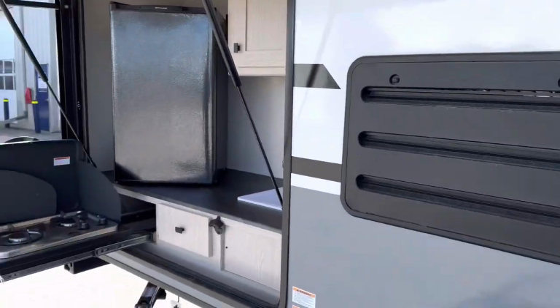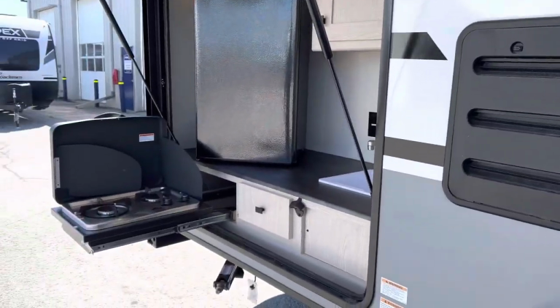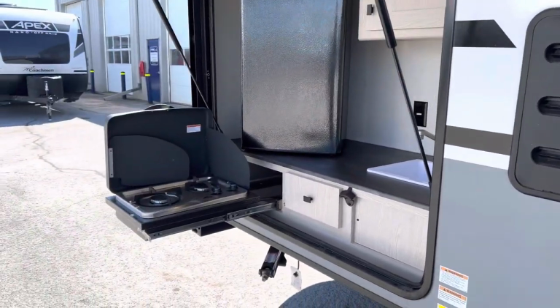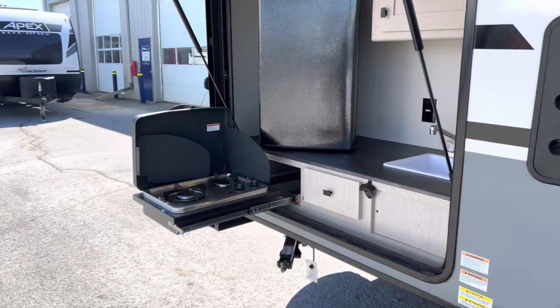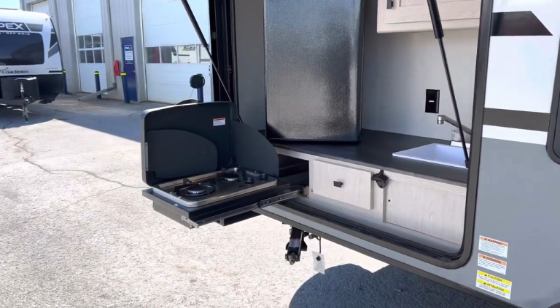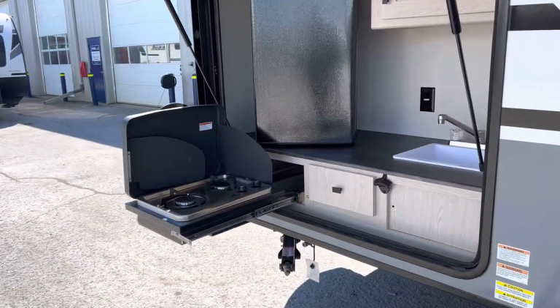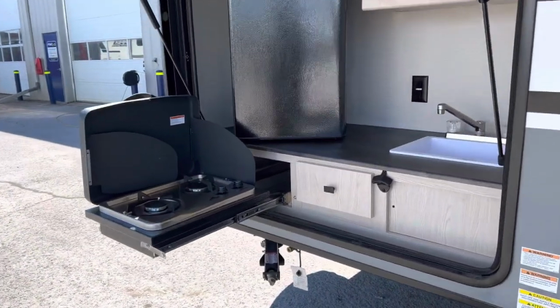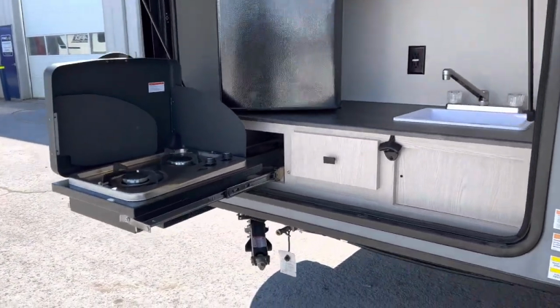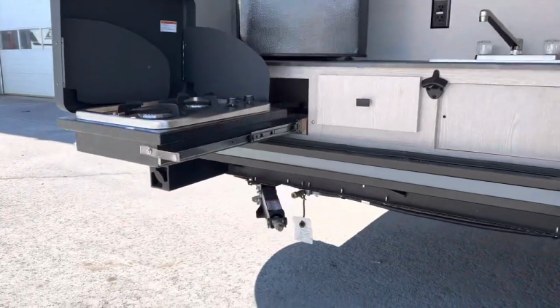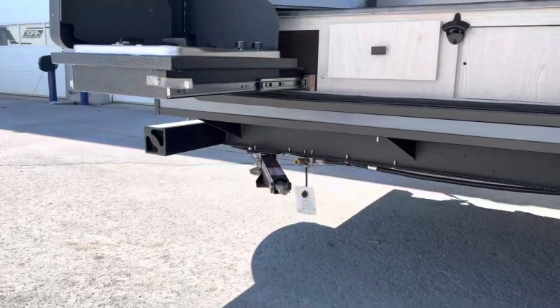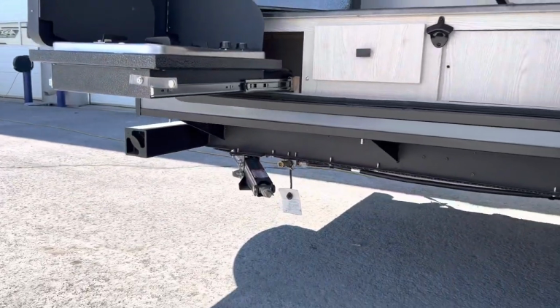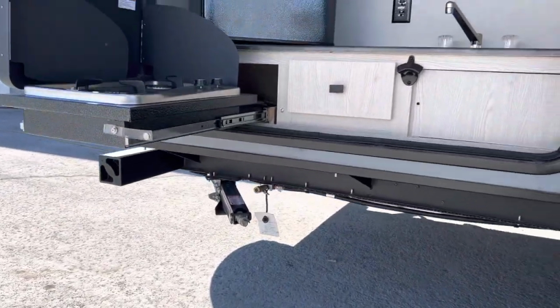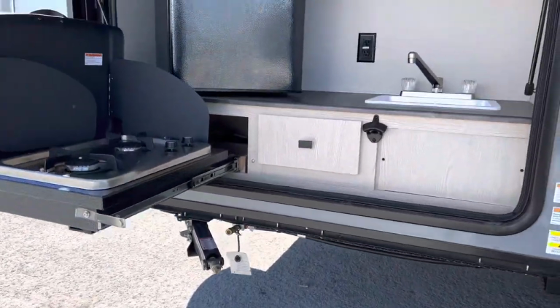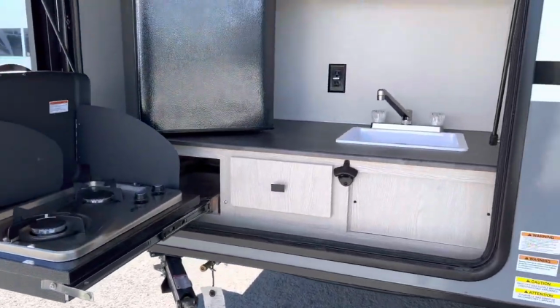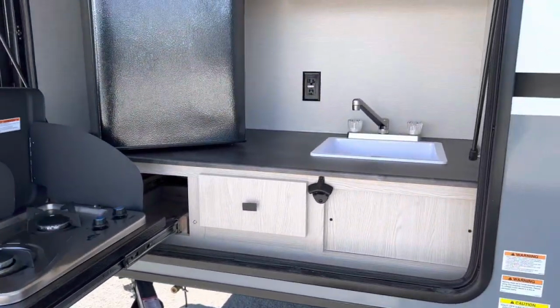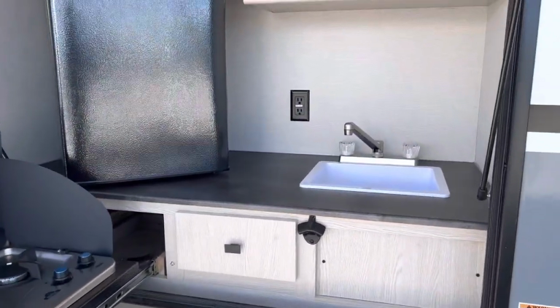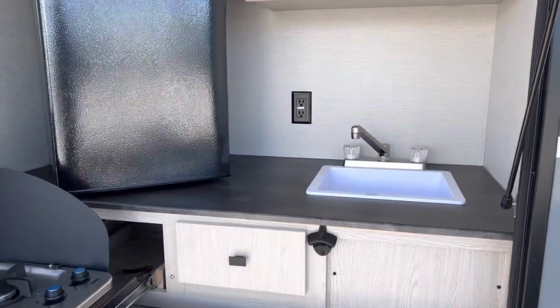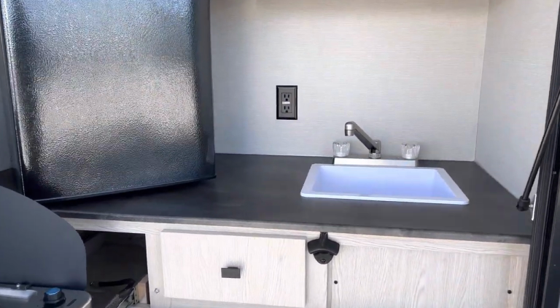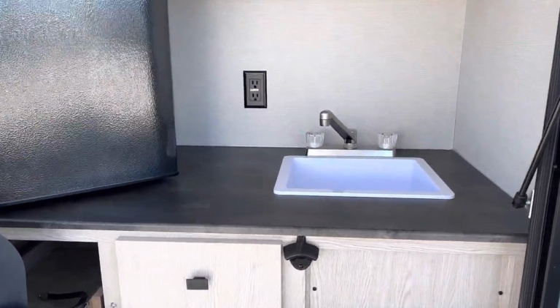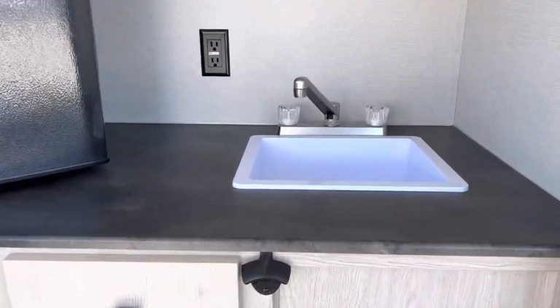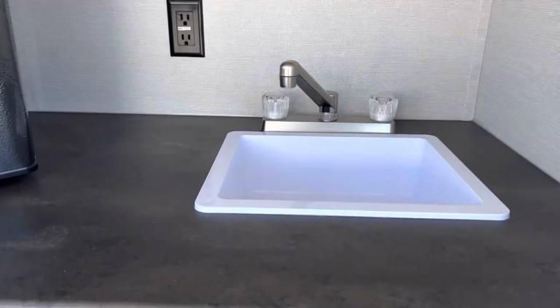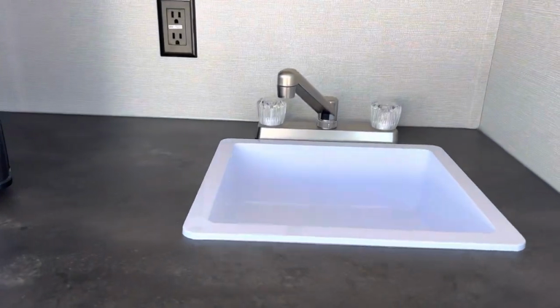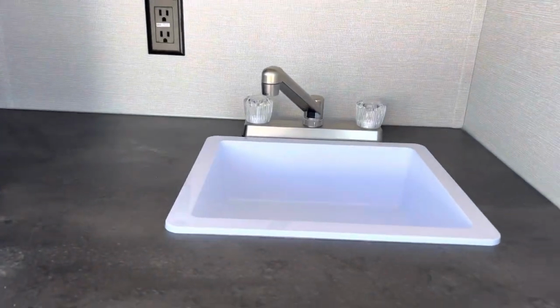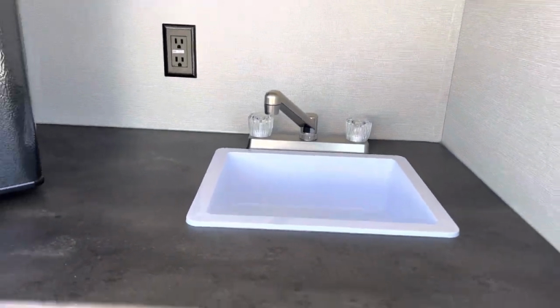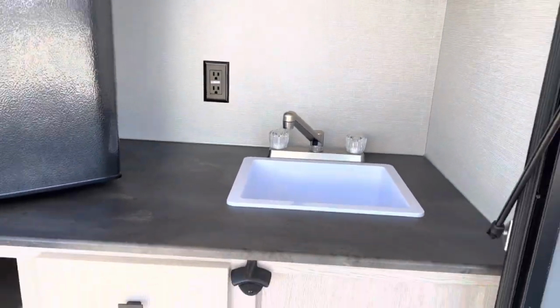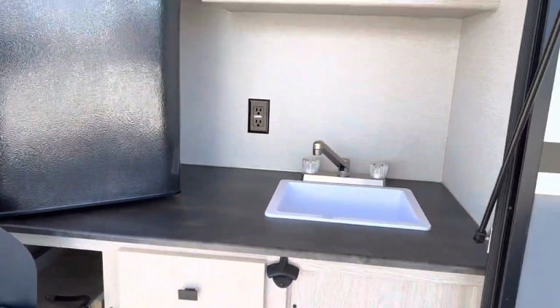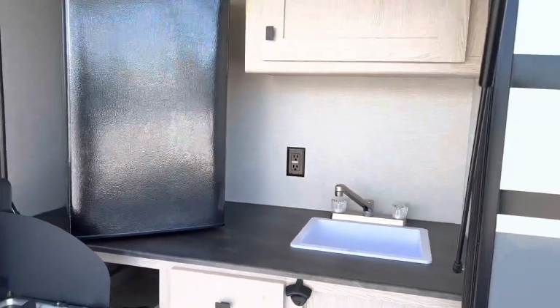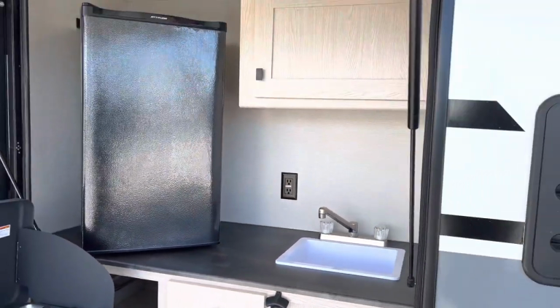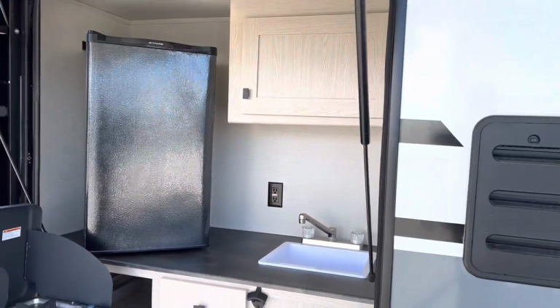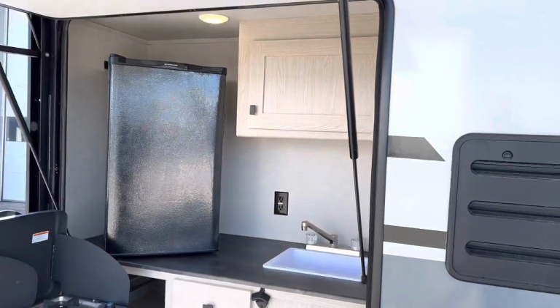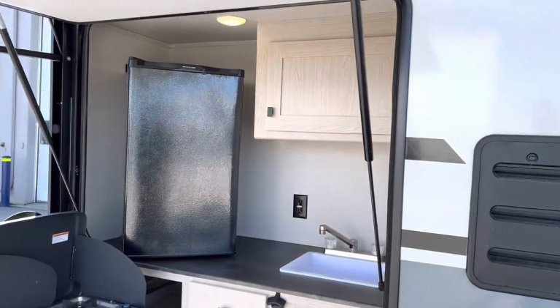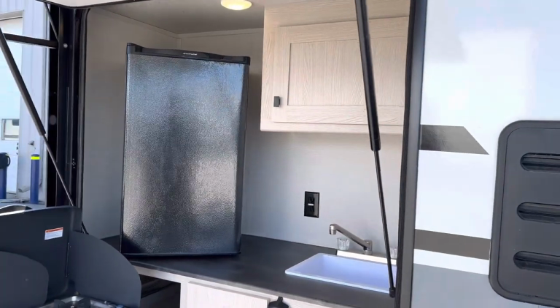Then we have our outdoor kitchen — two burner stove with the quick connect below, a bottle opener, and also the hot and cold sink.